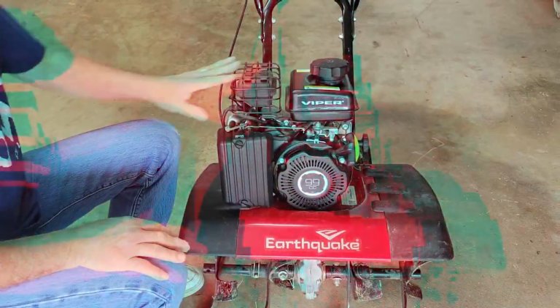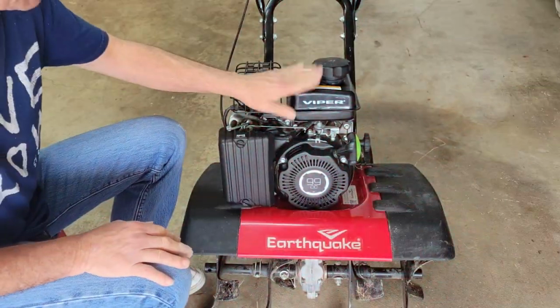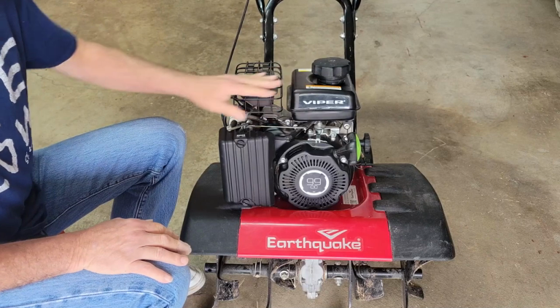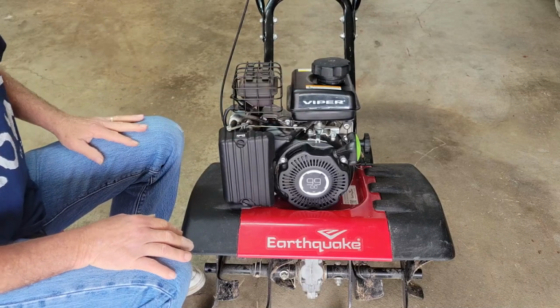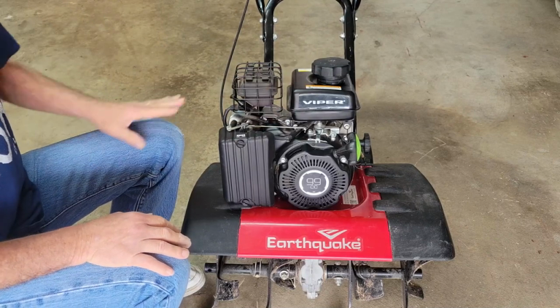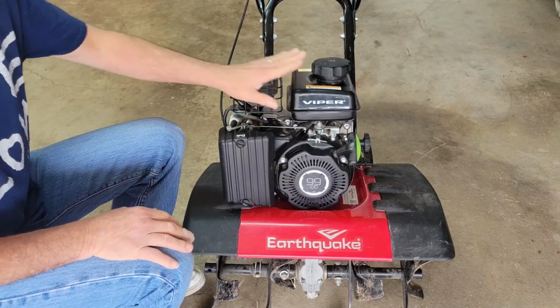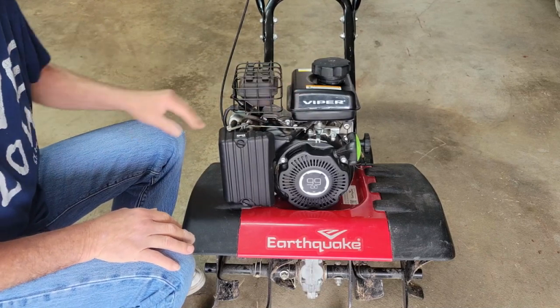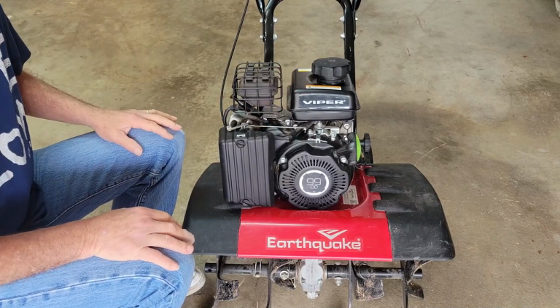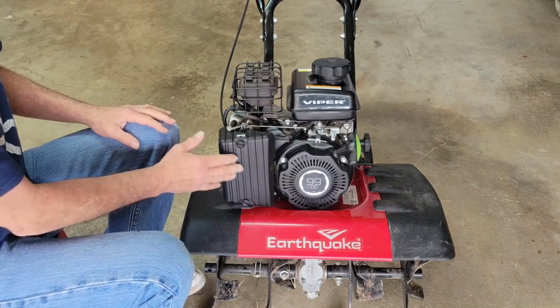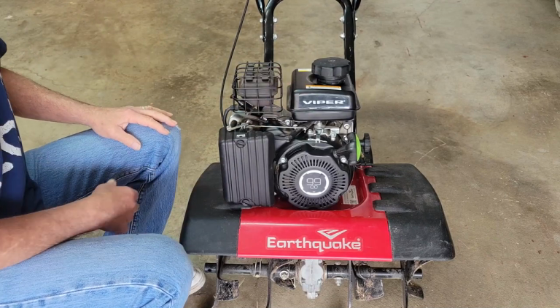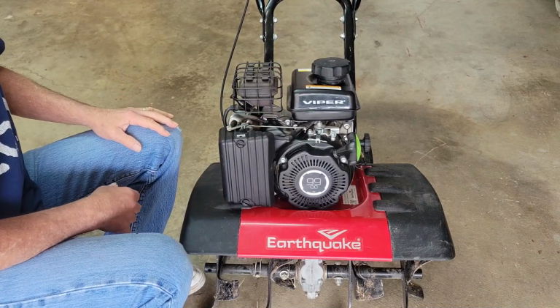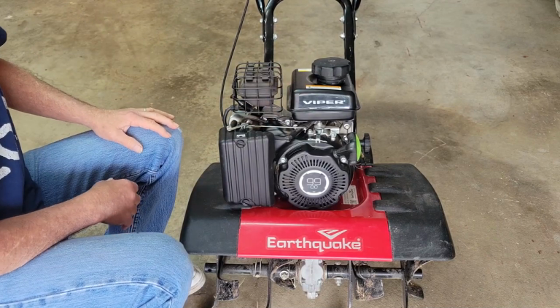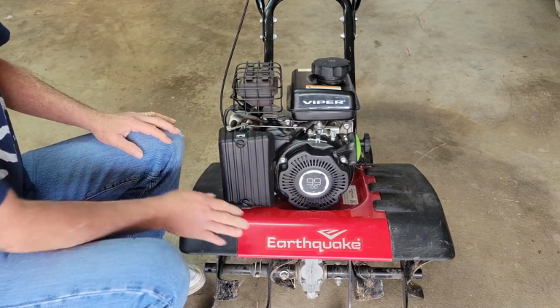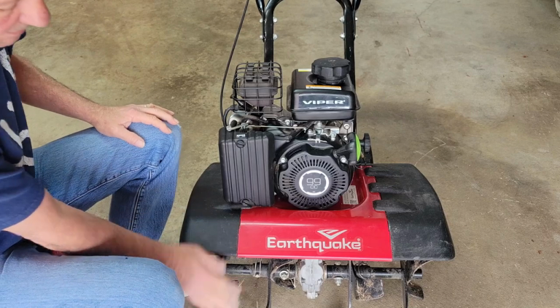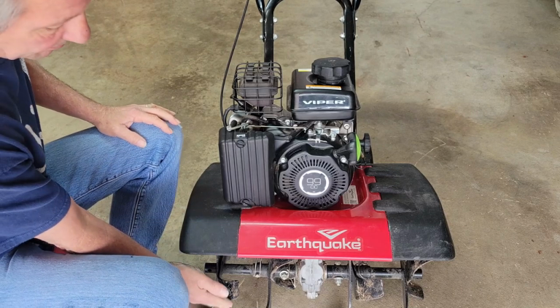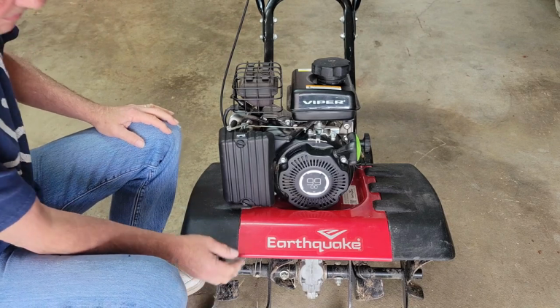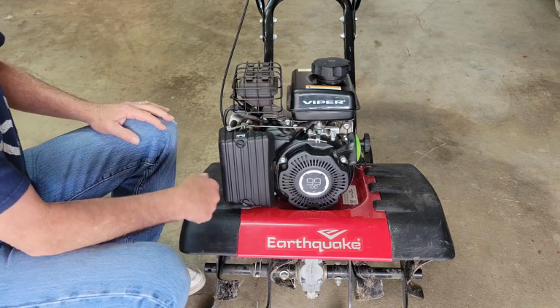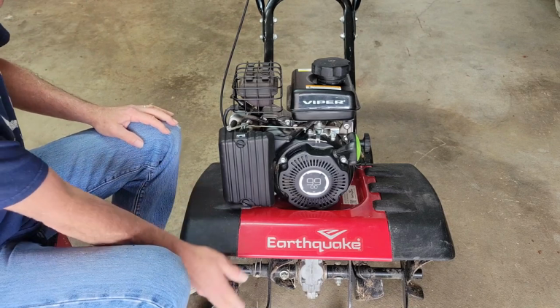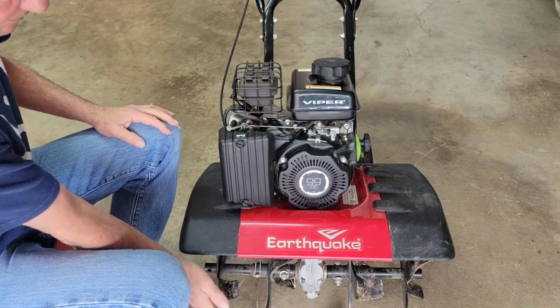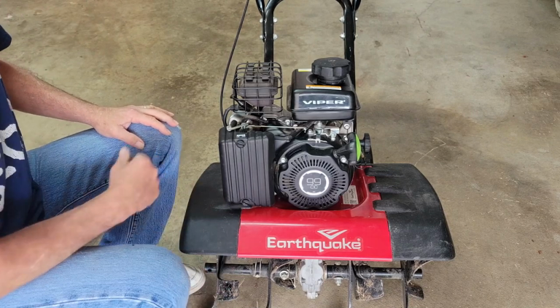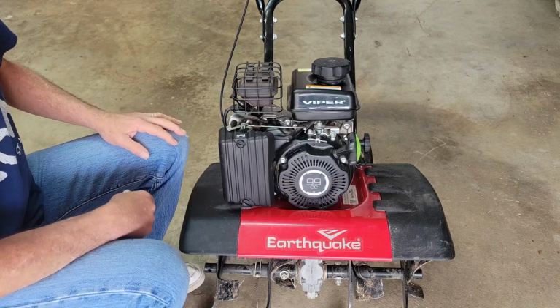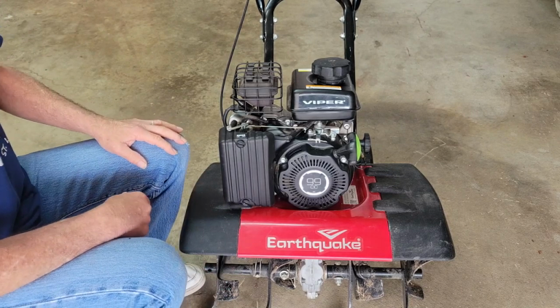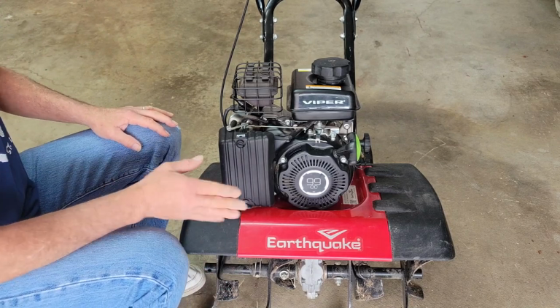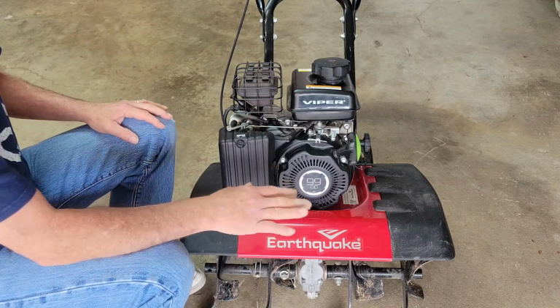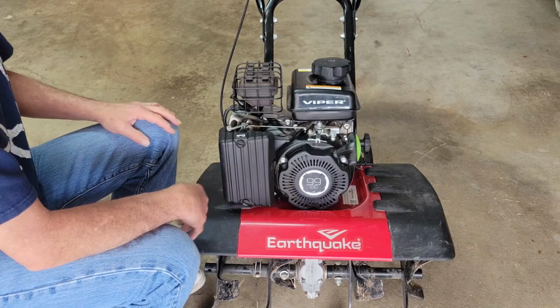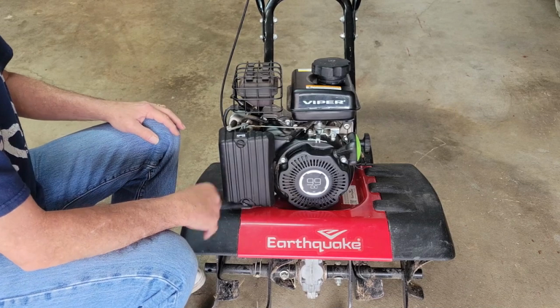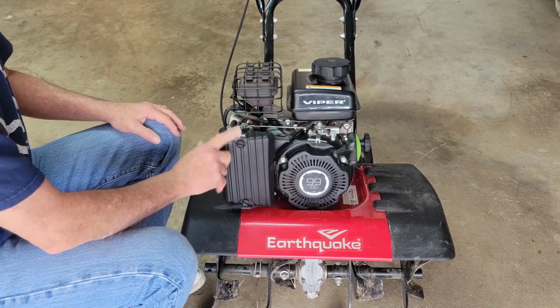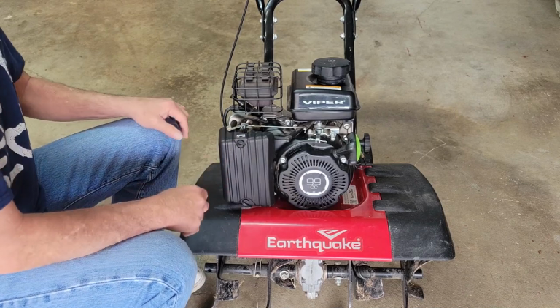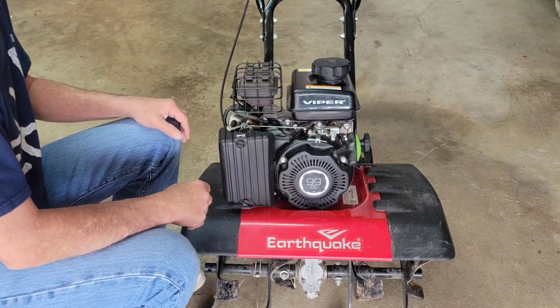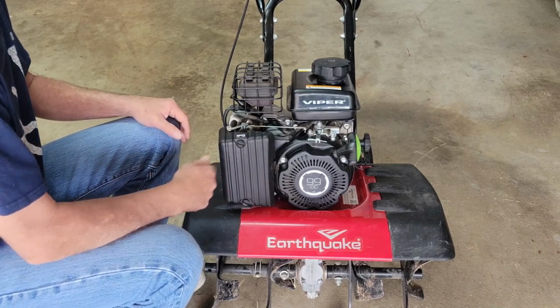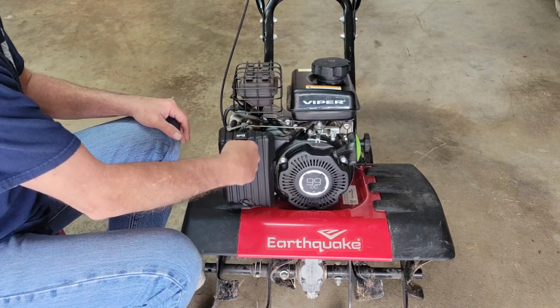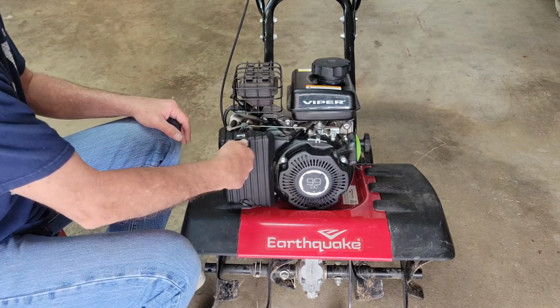As you can see, she looks really good. She was a little dirty before — I did give it a bath already and haven't gotten to the blades or anything because I'm going to have to test it when I'm done anyway, so we'll clean that afterwards. But let's go ahead and pull the carb off and see what we've got.